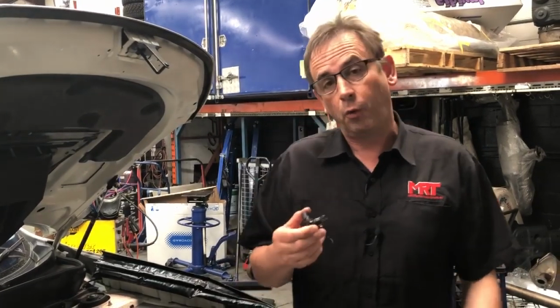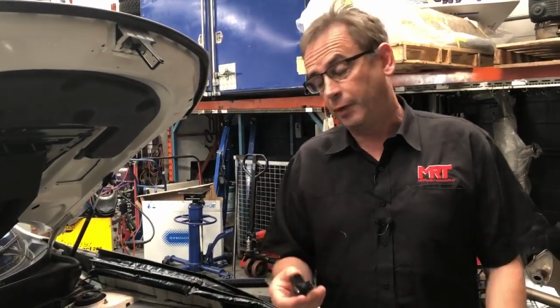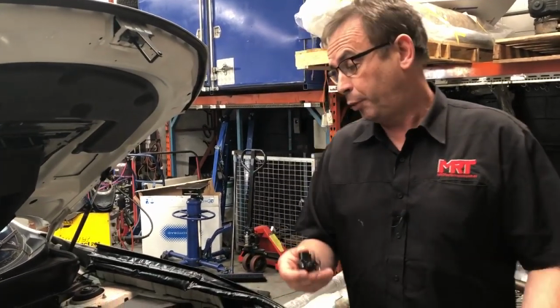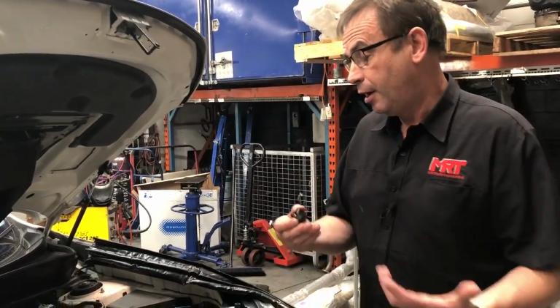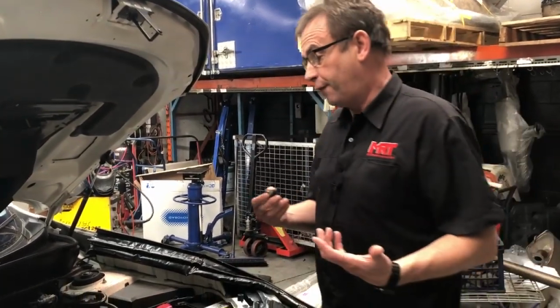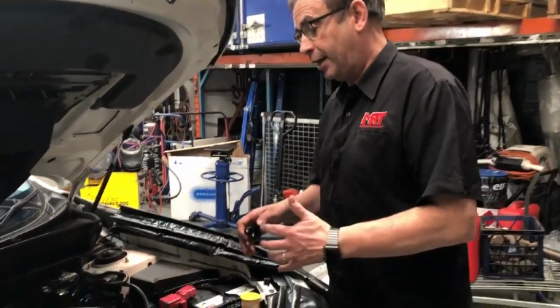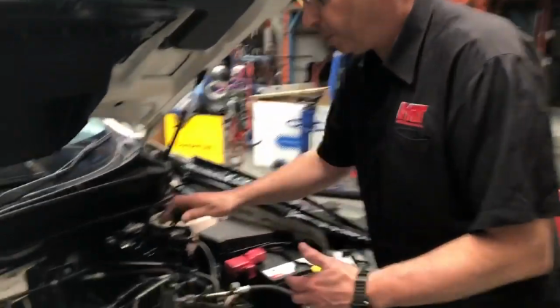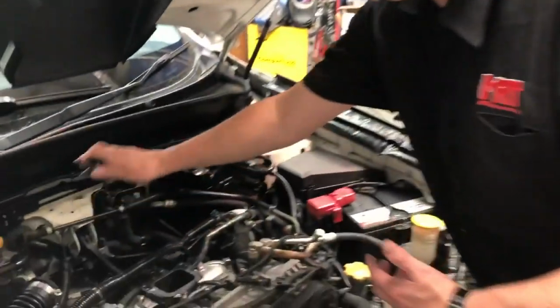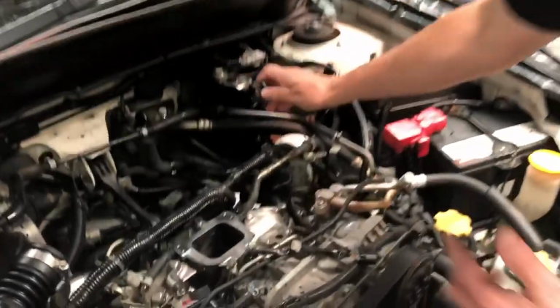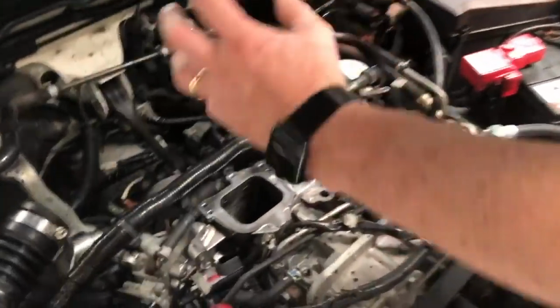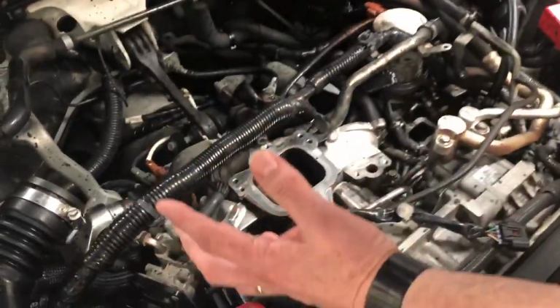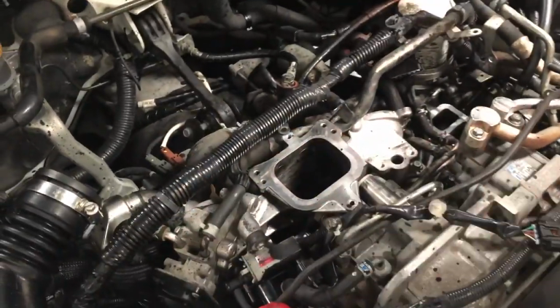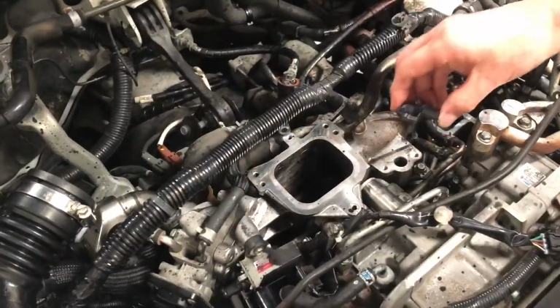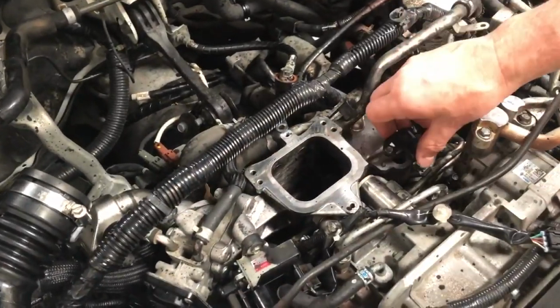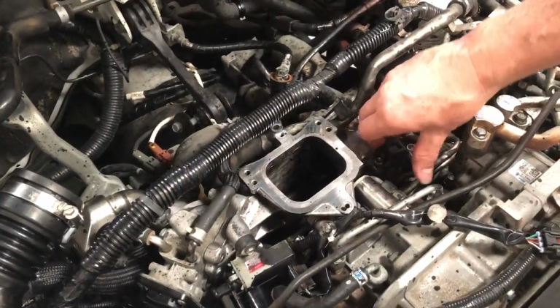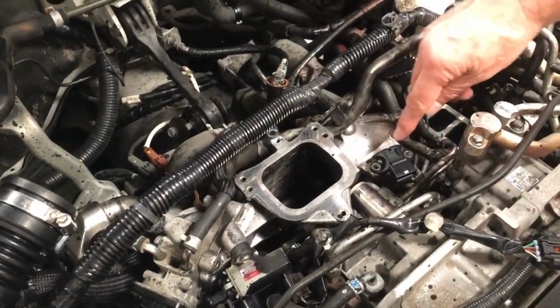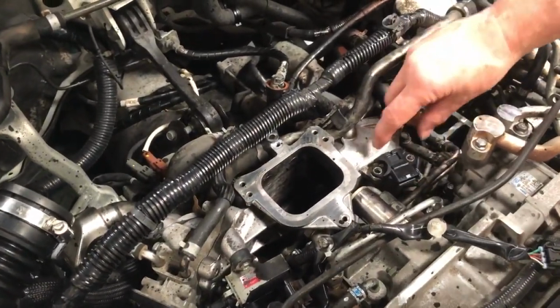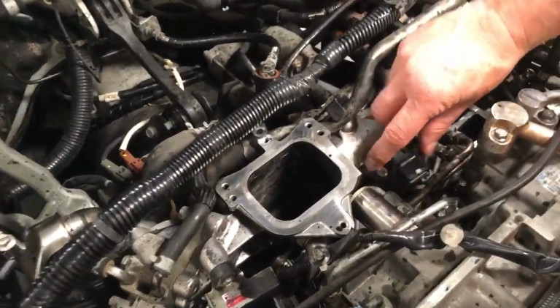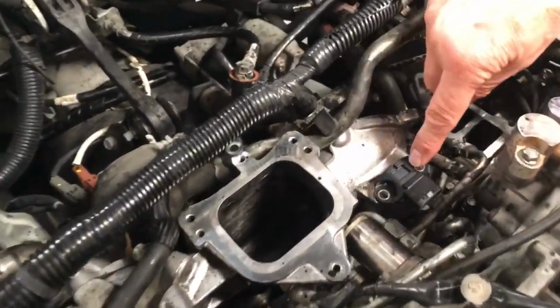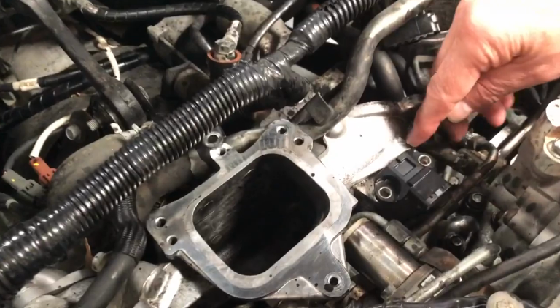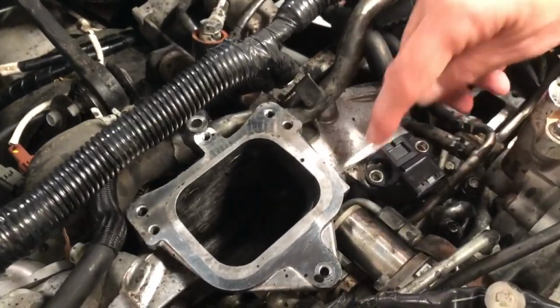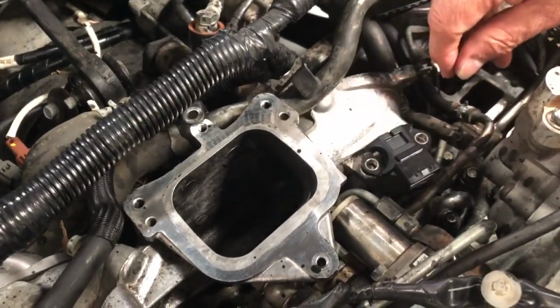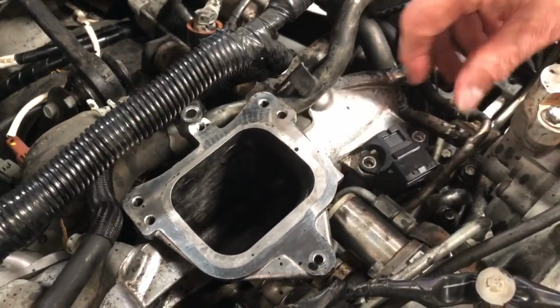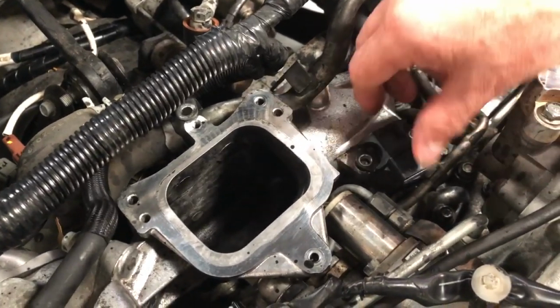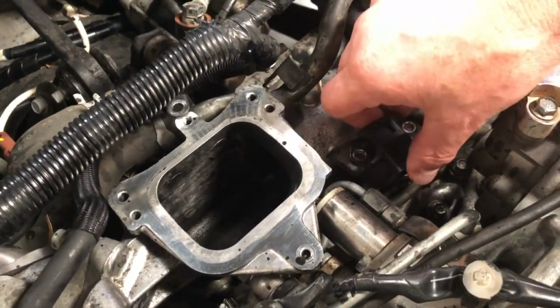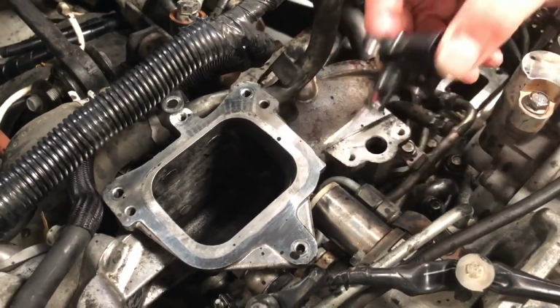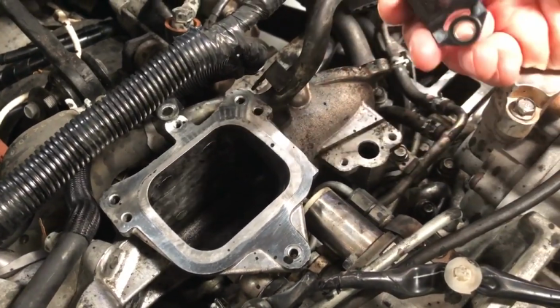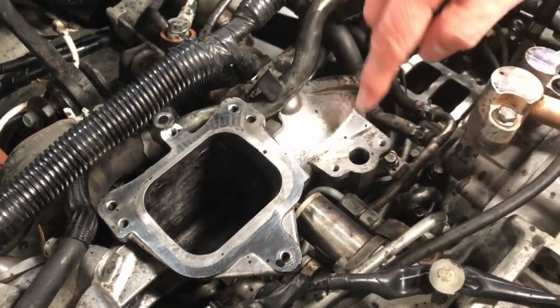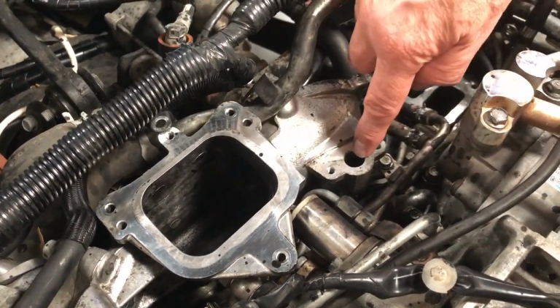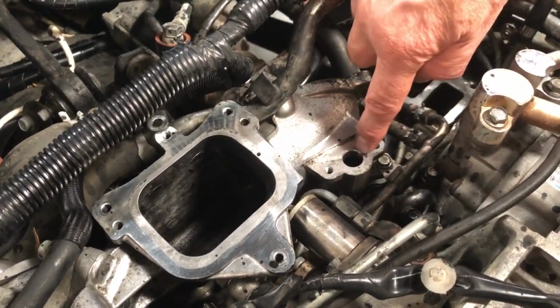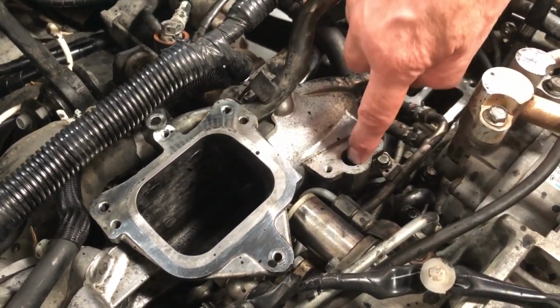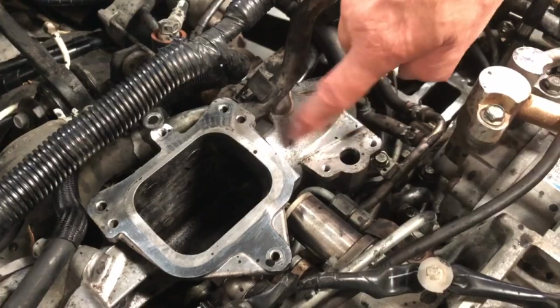So what we did was we pulled the manifold apart. You can see we've taken the intercooler off the top and we've partly pulled the manifold off. The MAP sensor sits here held in place with two bolts, and when we pulled it out of there, this whole intake part here —